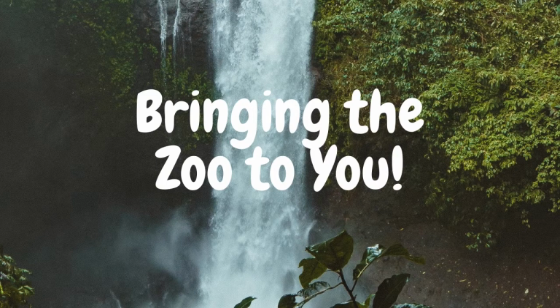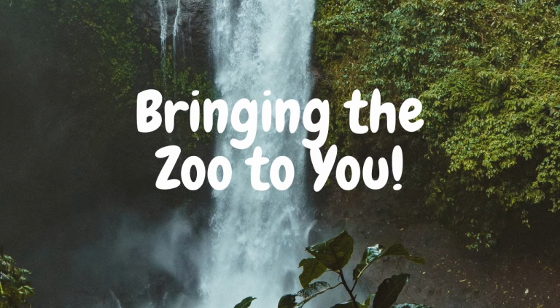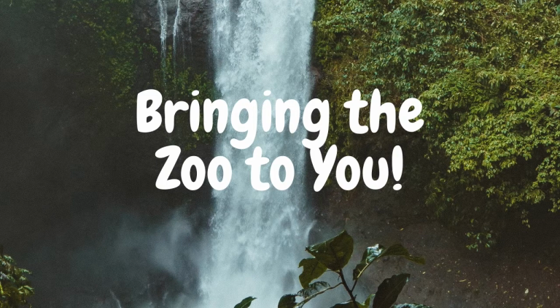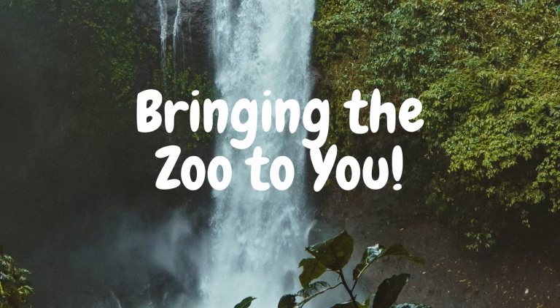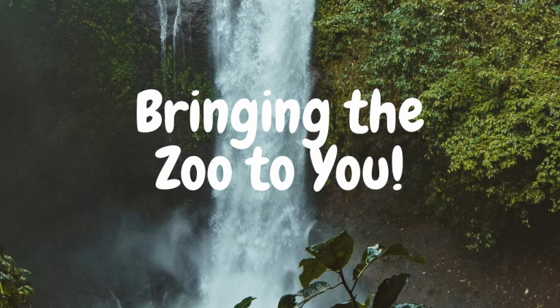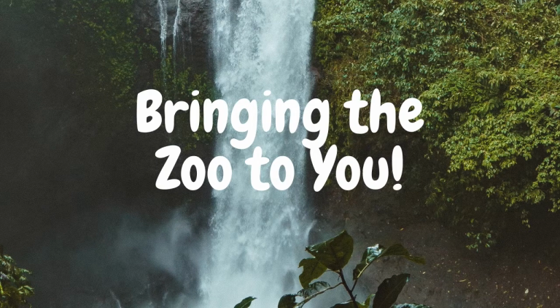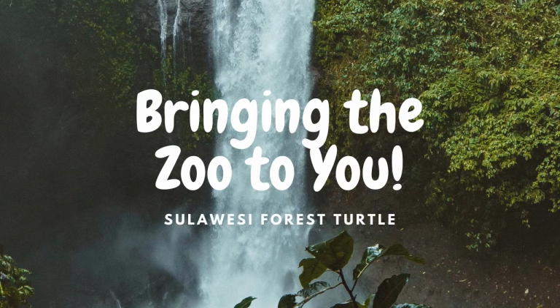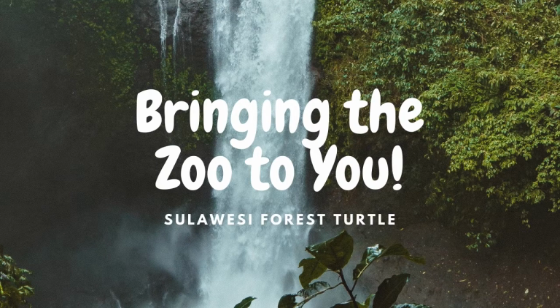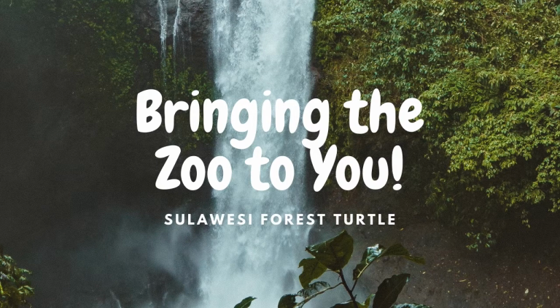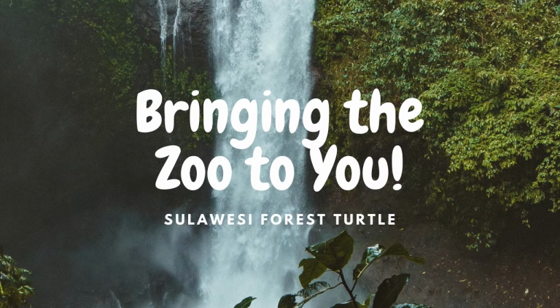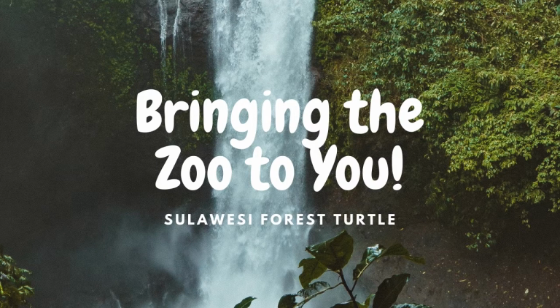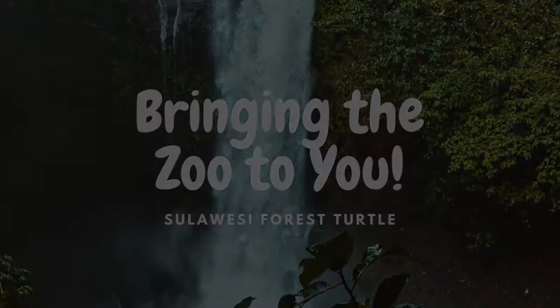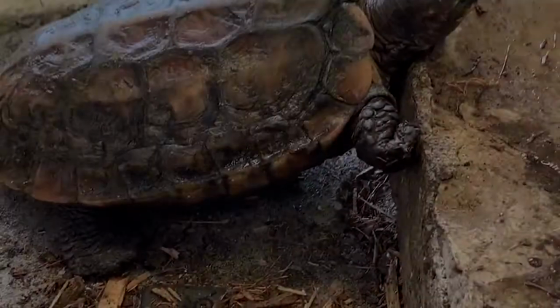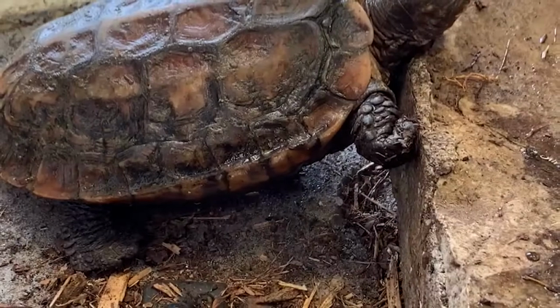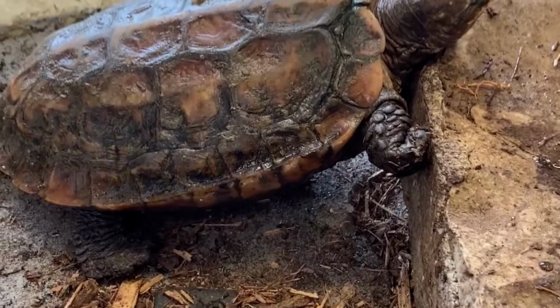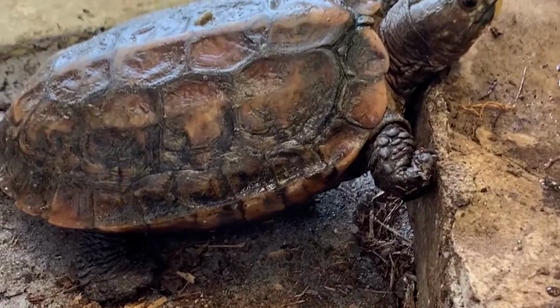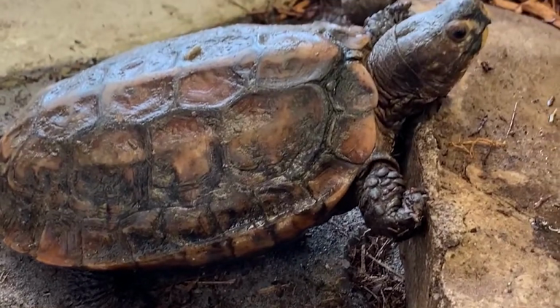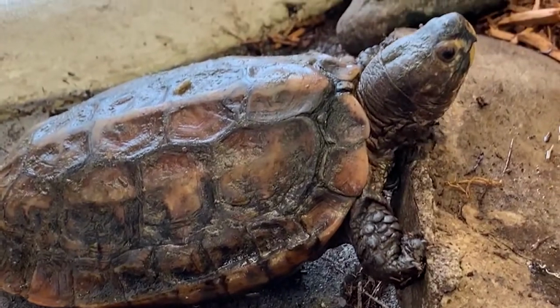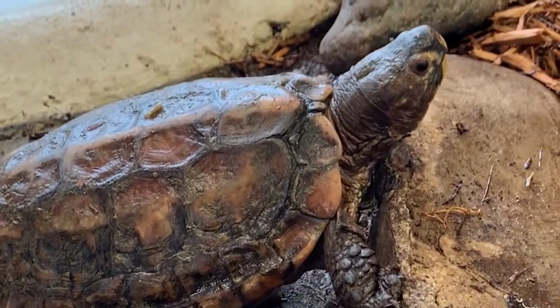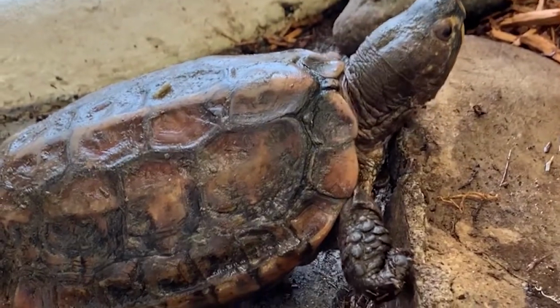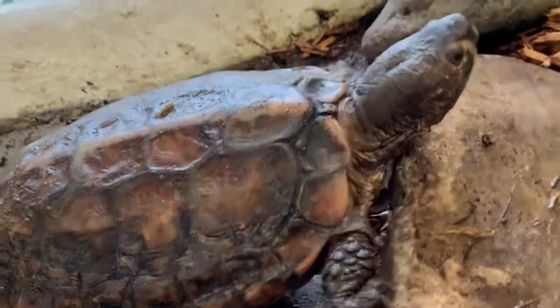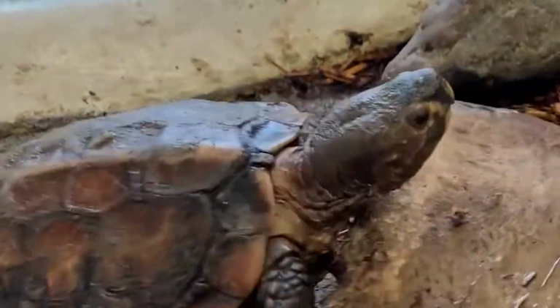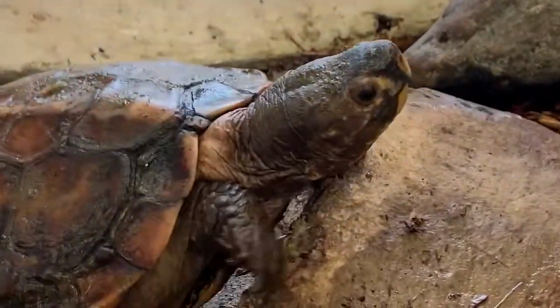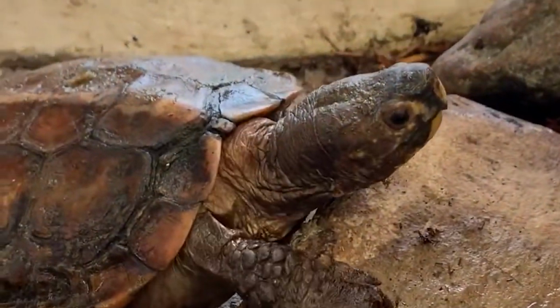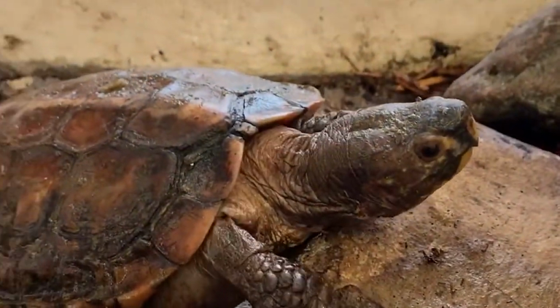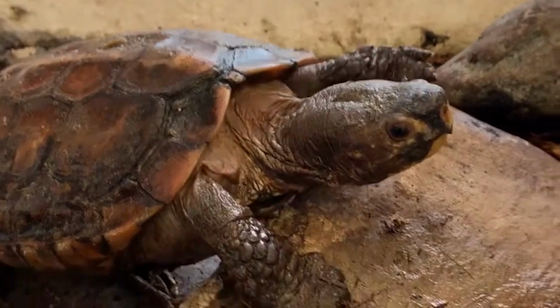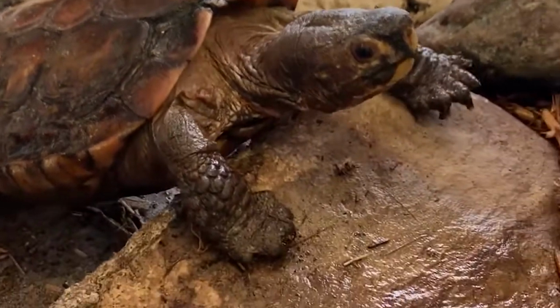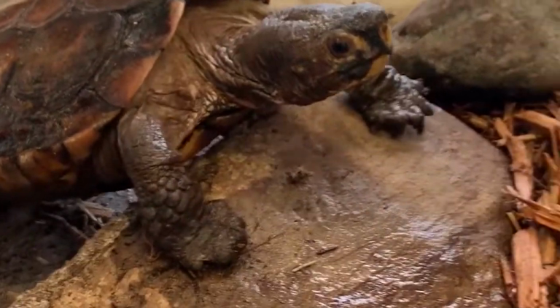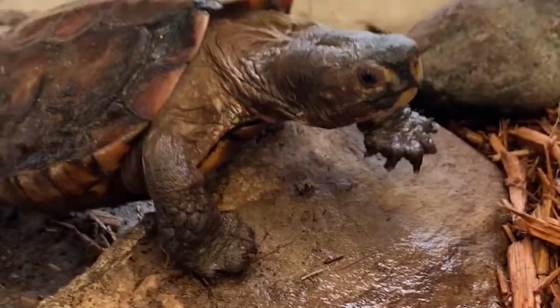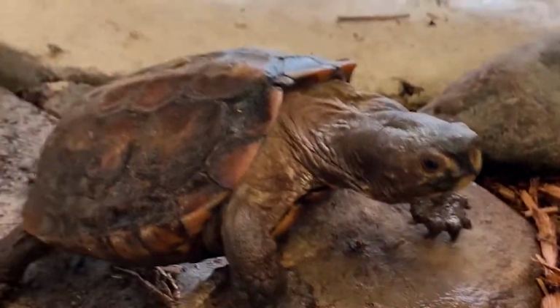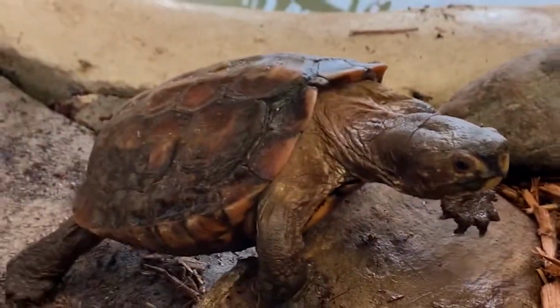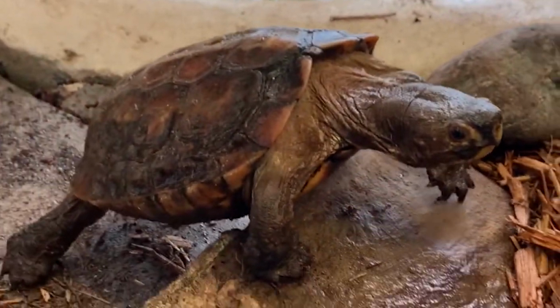The featured animal in today's video is the Sulawesi Forest Turtle. We don't know very much about the Sulawesi Forest Turtle, or SFT for short. It is rare in captivity and was only discovered in 1995.